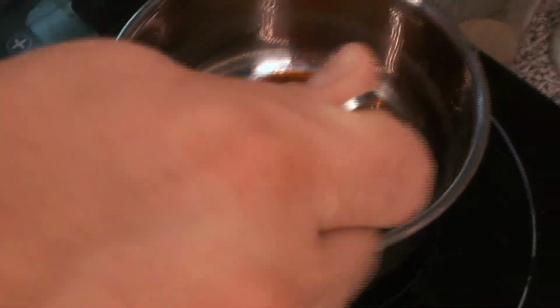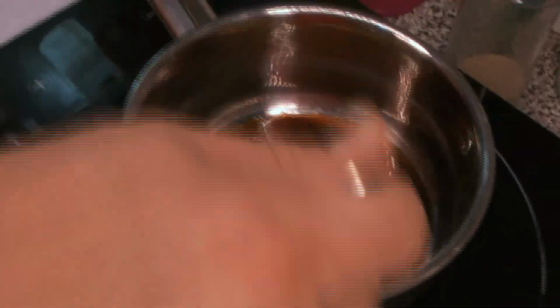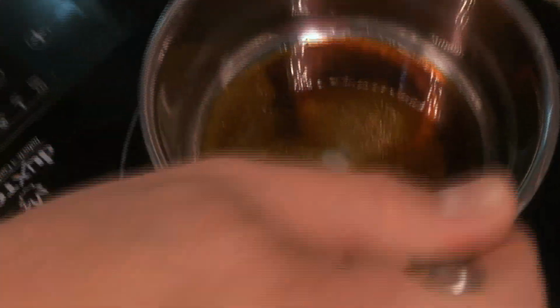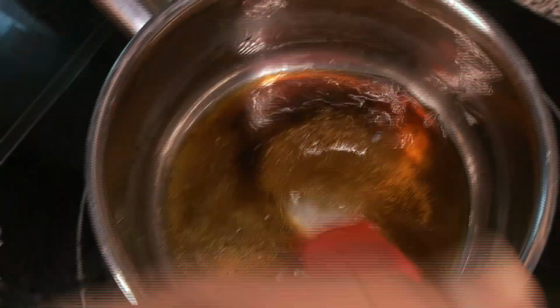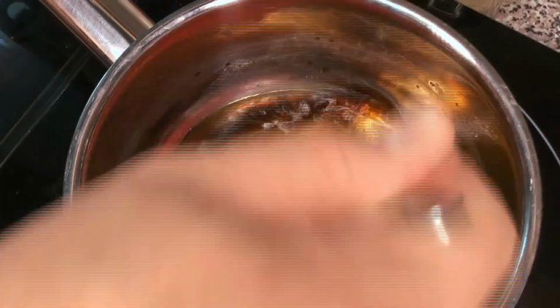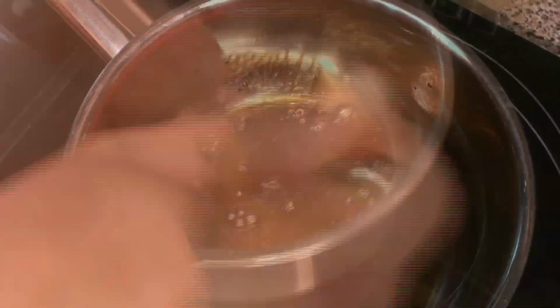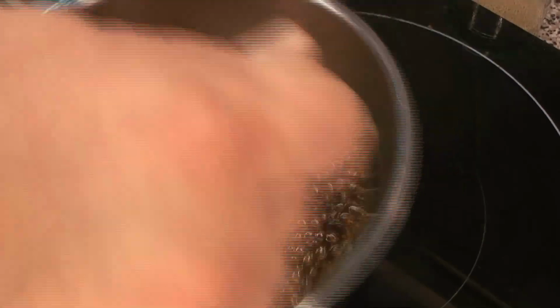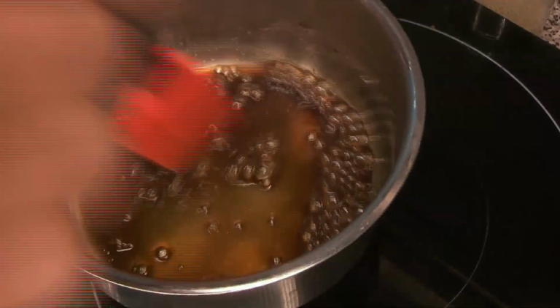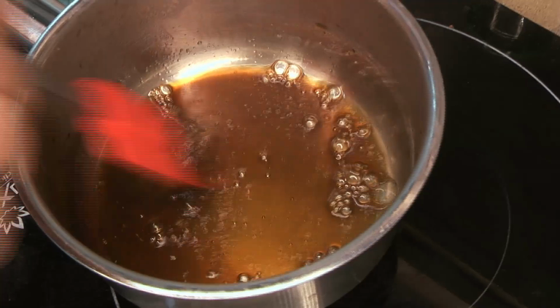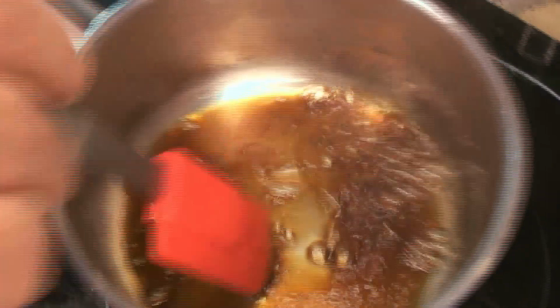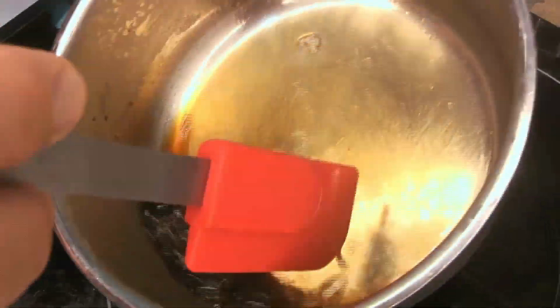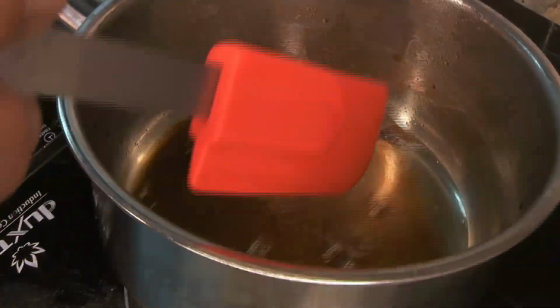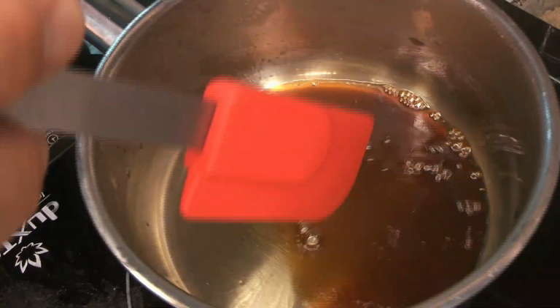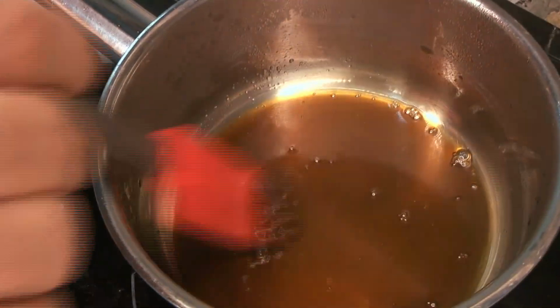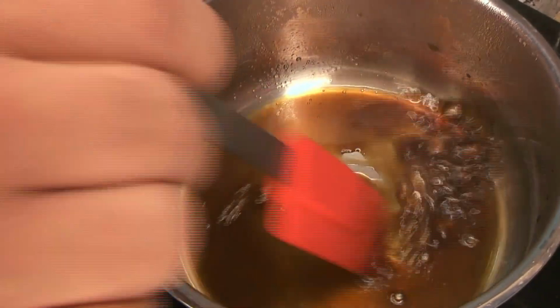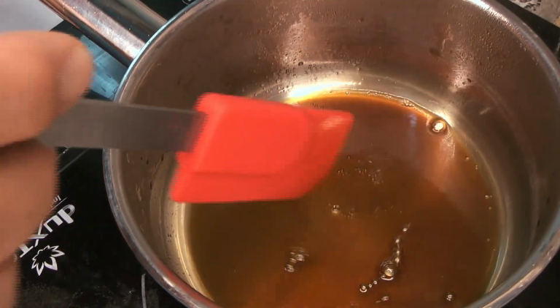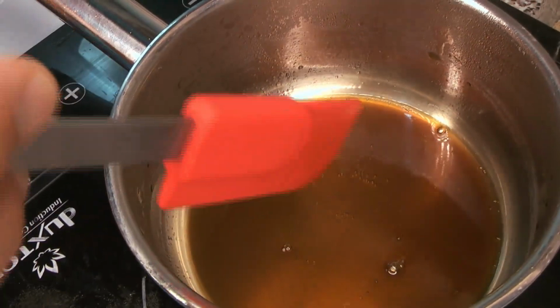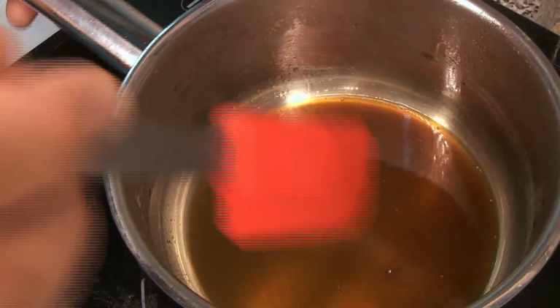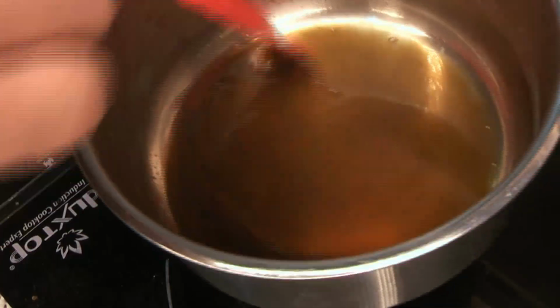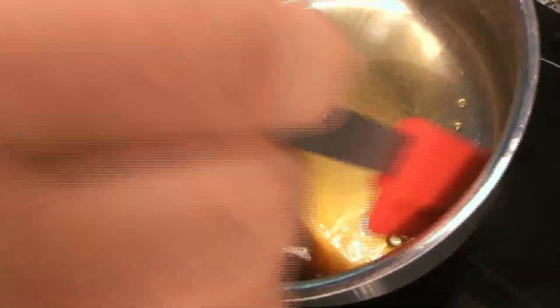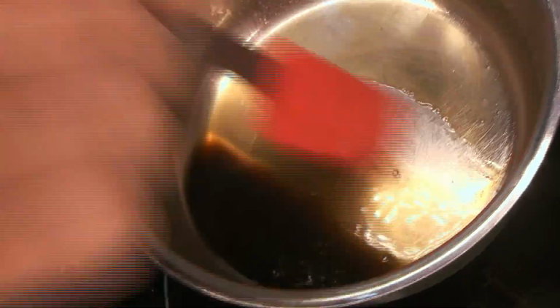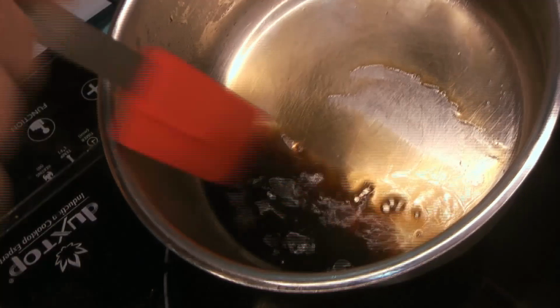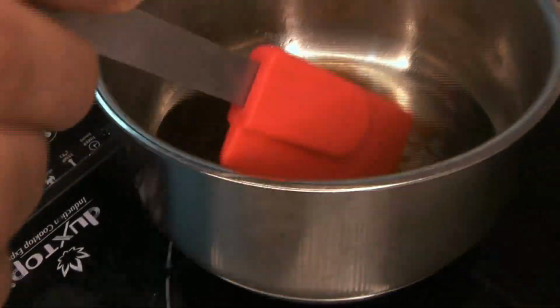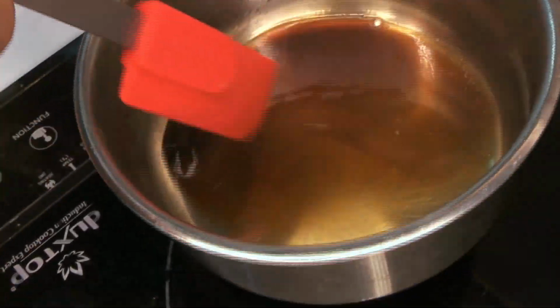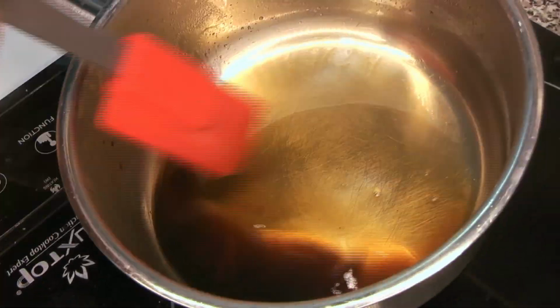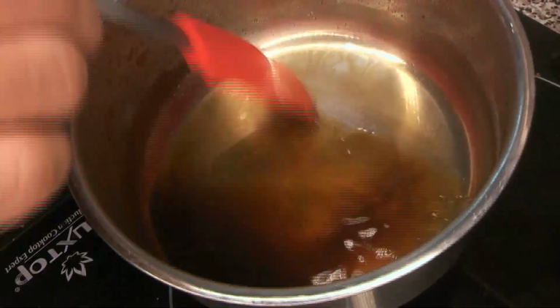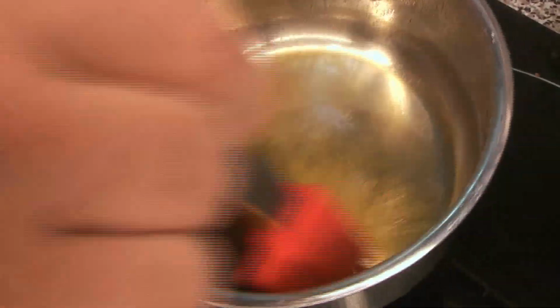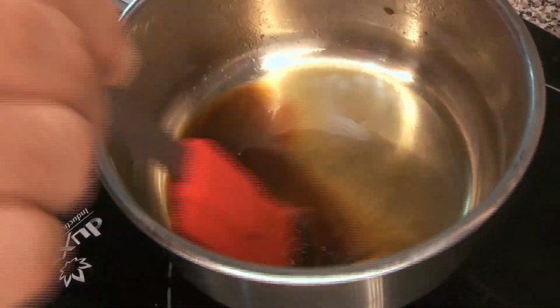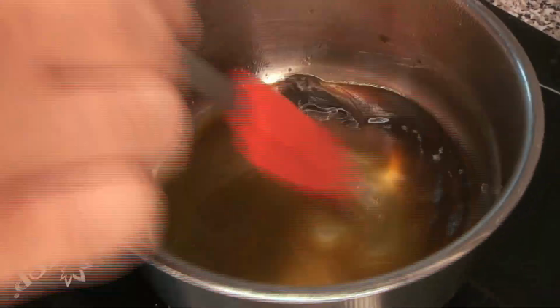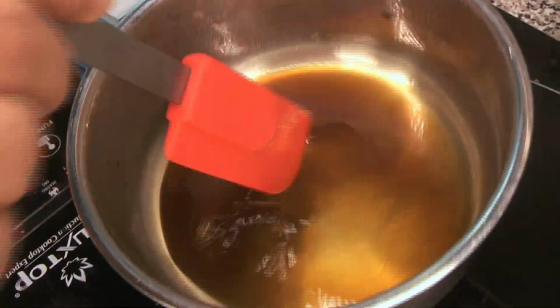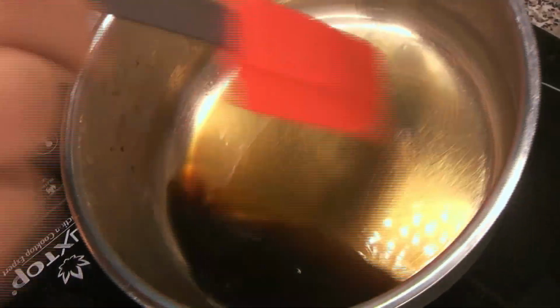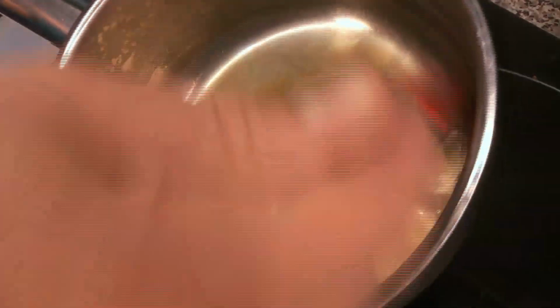We're just going to bring this to a quick boil to make sure all the solids dissolve into the liquid. The end result will be quite a syrupy mixture. Once everything's dissolved, take it right off the heat and let it cool down to room temperature before adding it to the final dish.